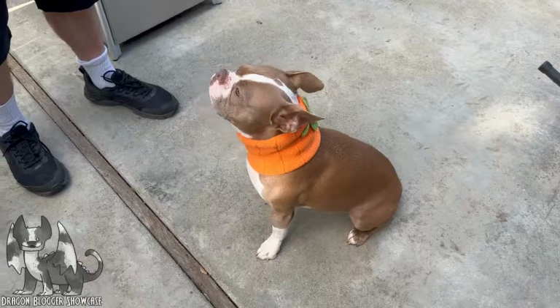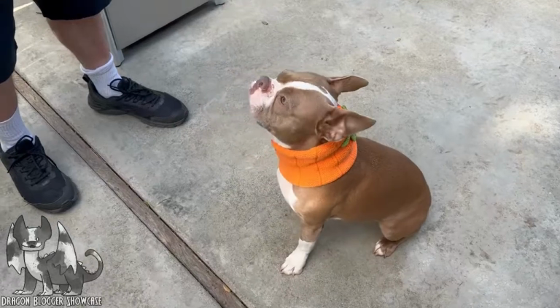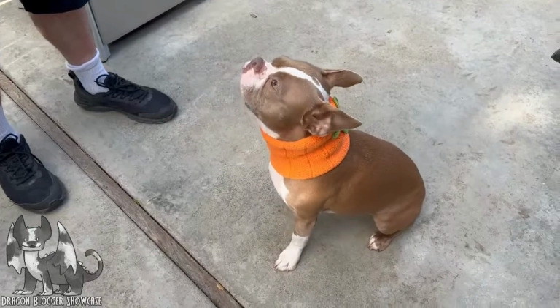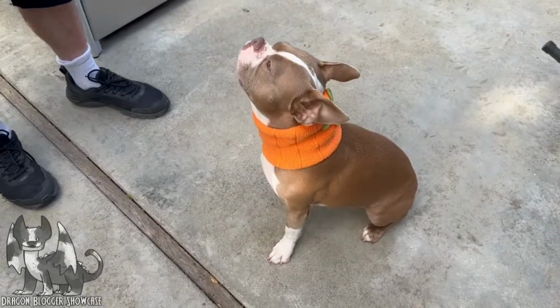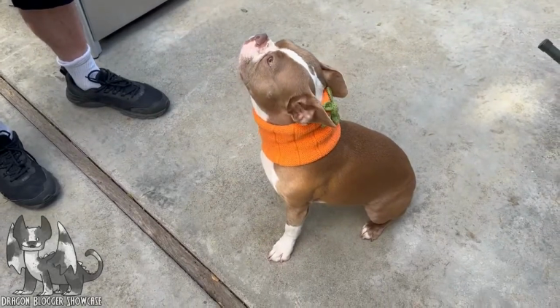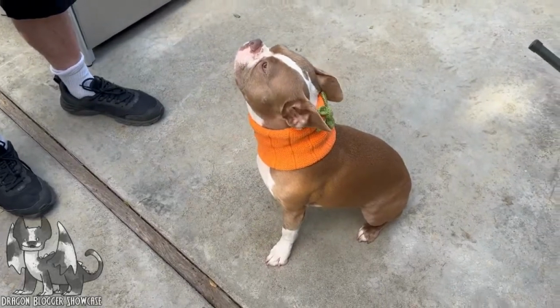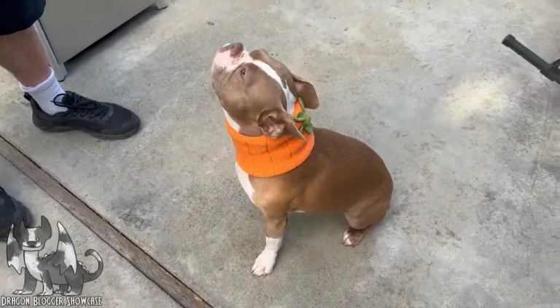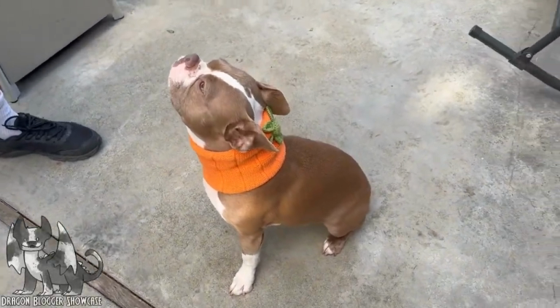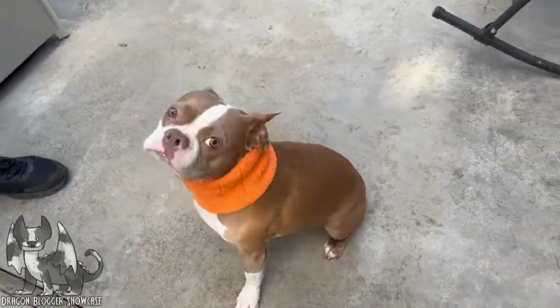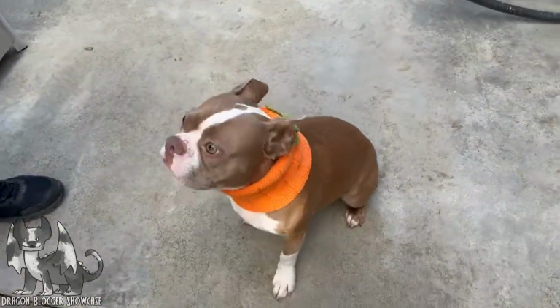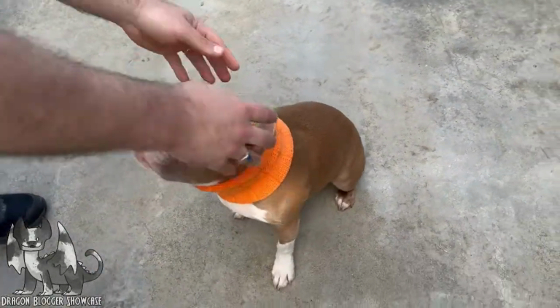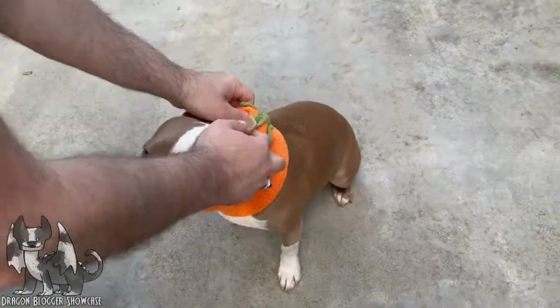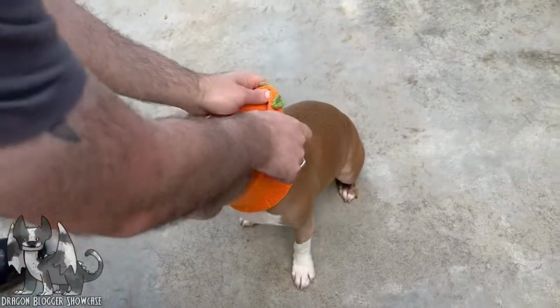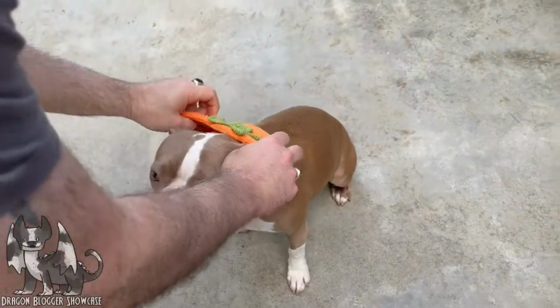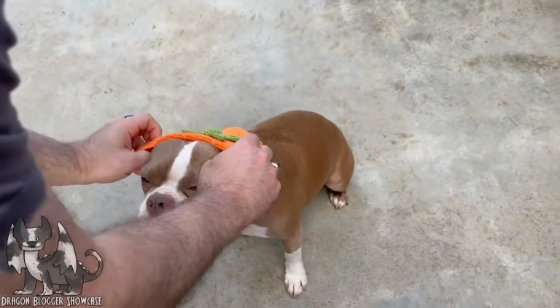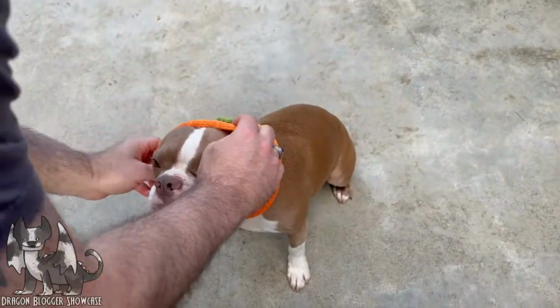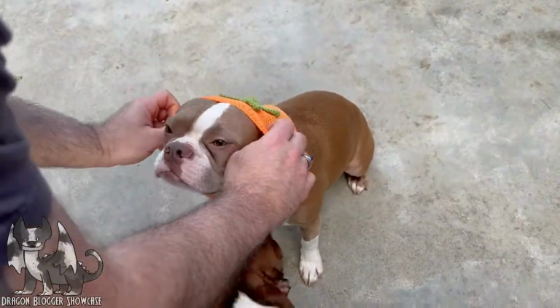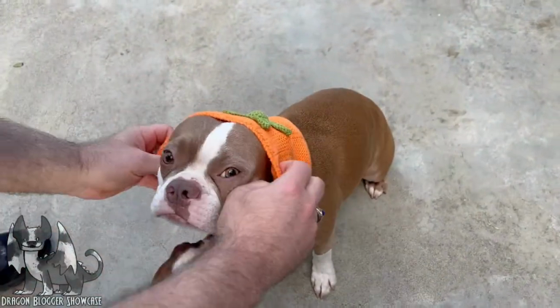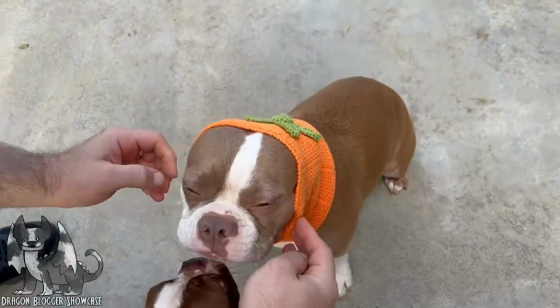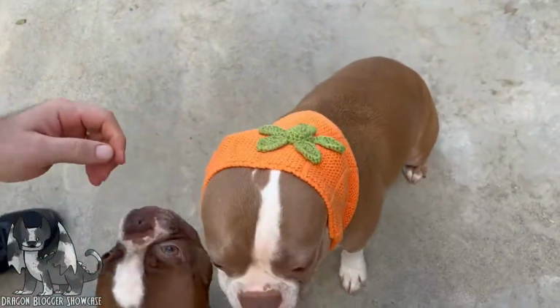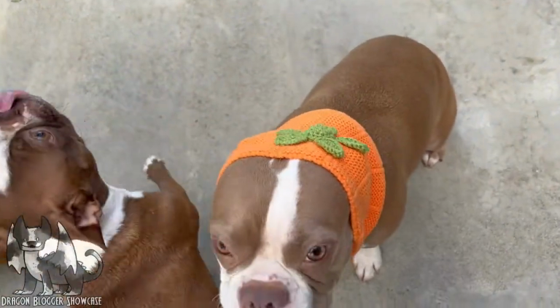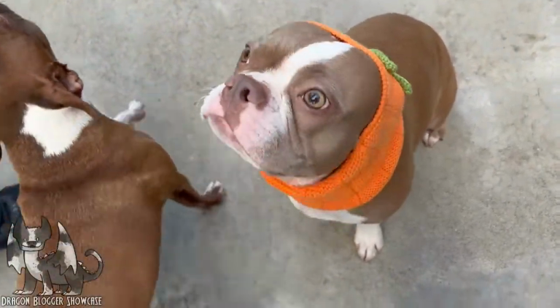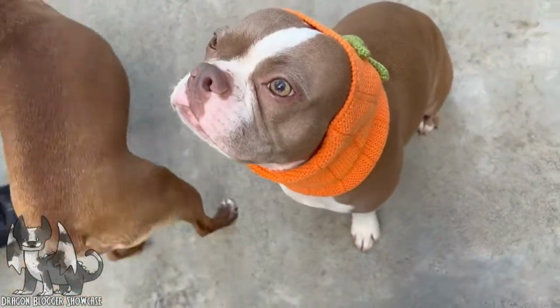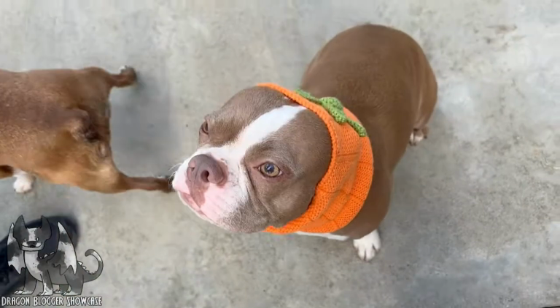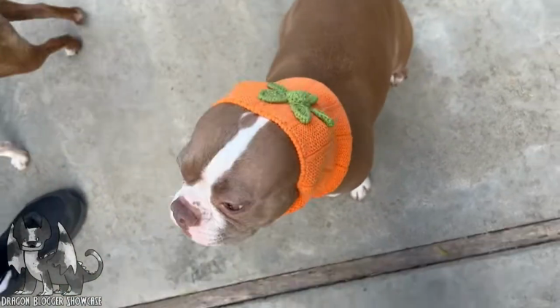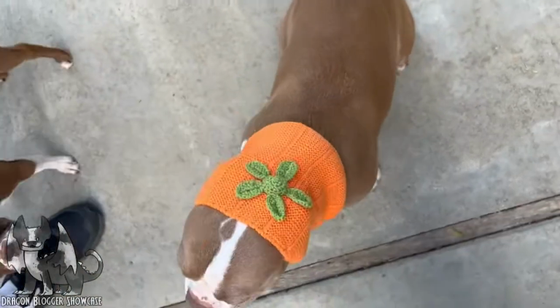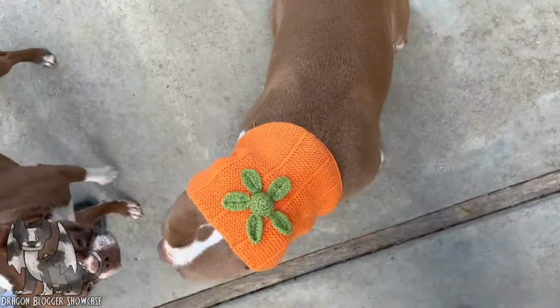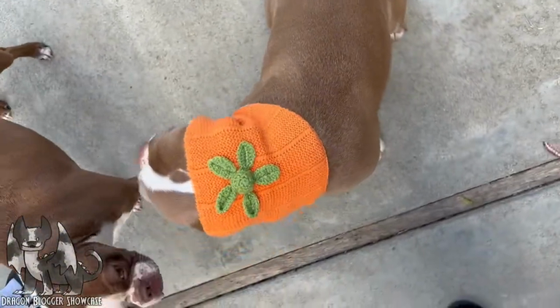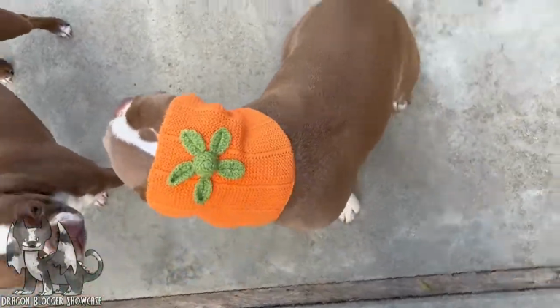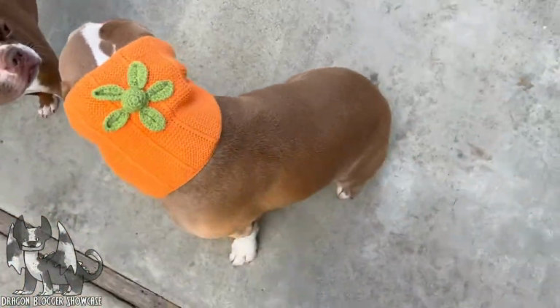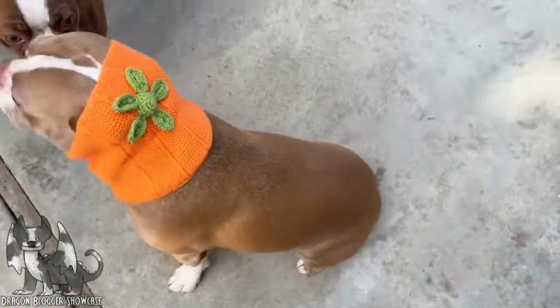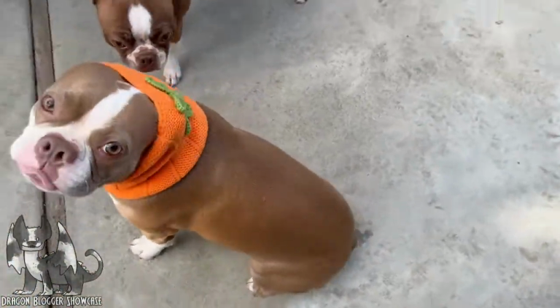Here showcasing this pumpkin dog snood, which is a knitted hood. Ironically, I'm putting this pumpkin snood on my dog Pumpkin, who's a Boston Terrier. Here is how the hooded knitted pumpkin snood looks on him.